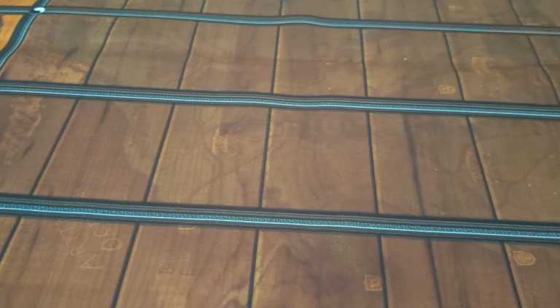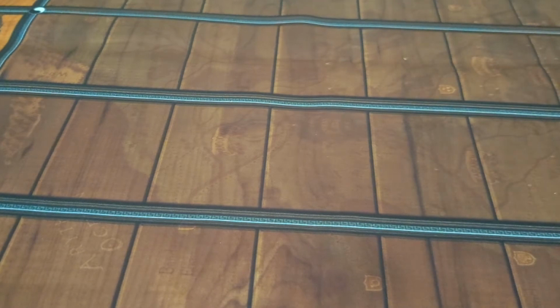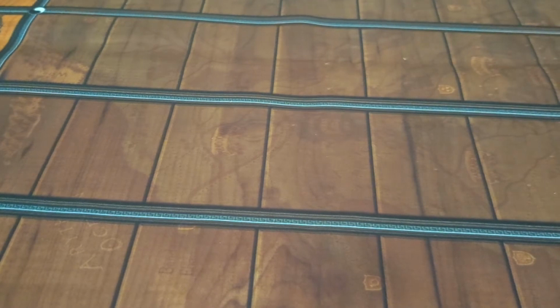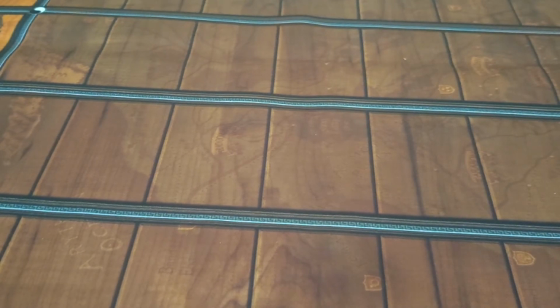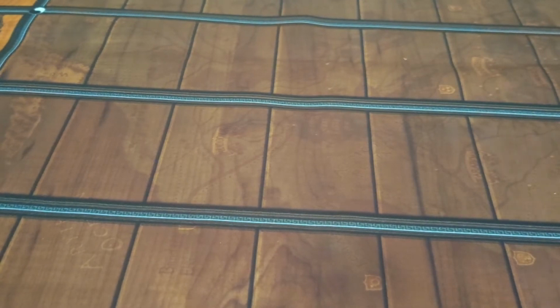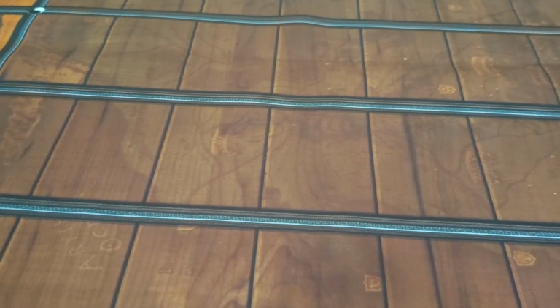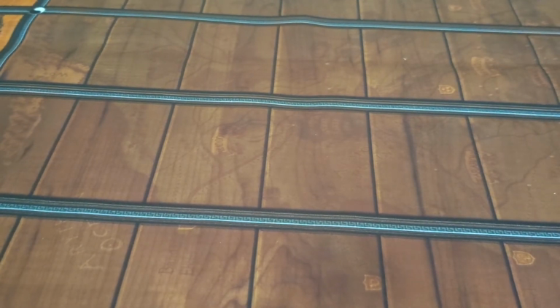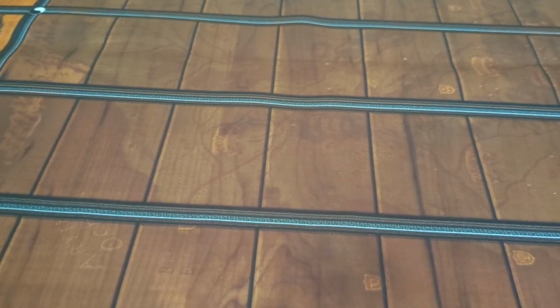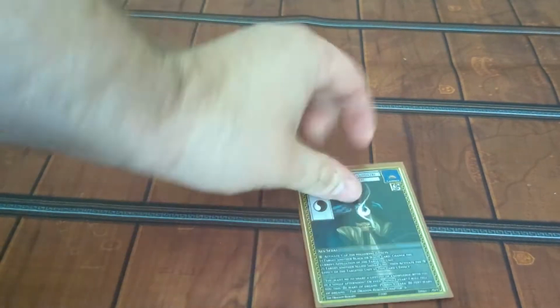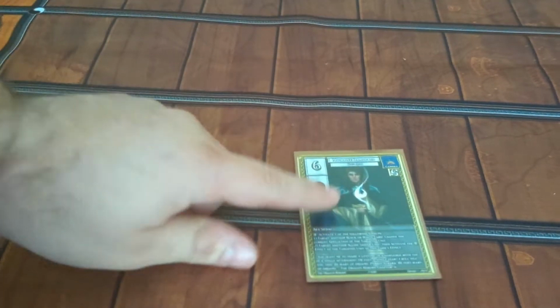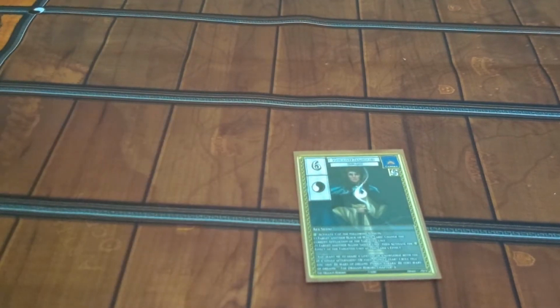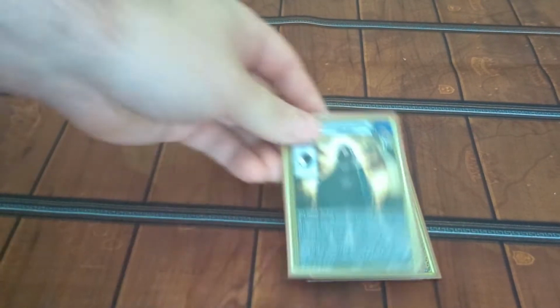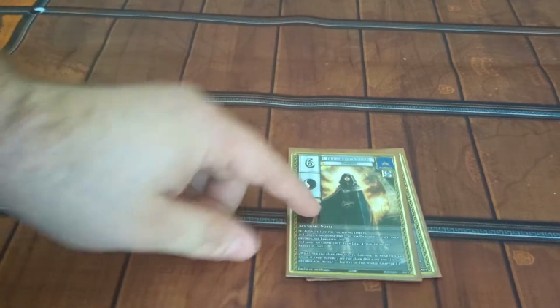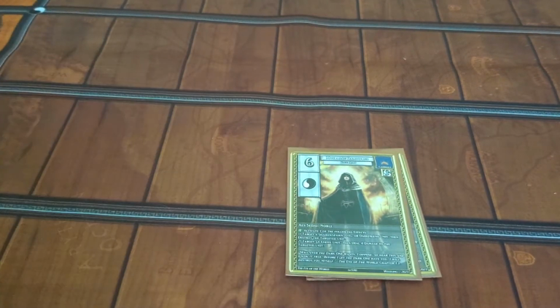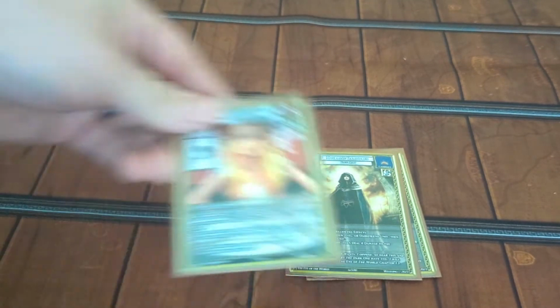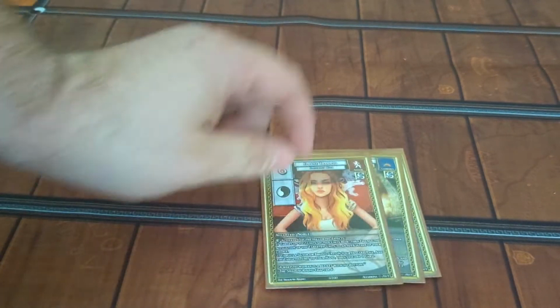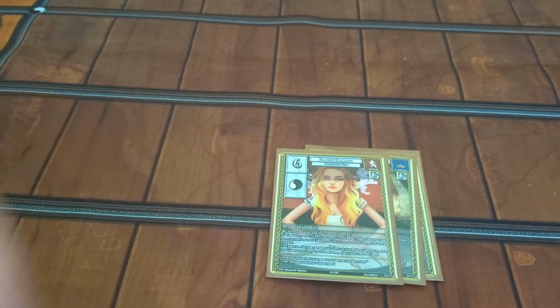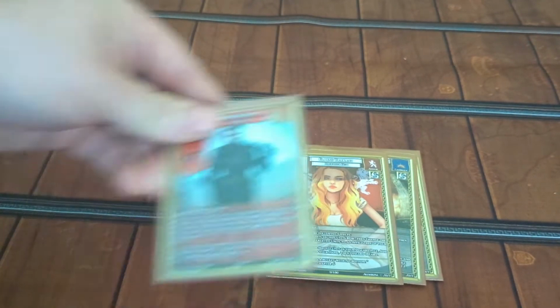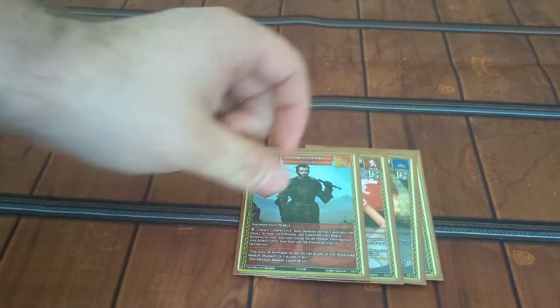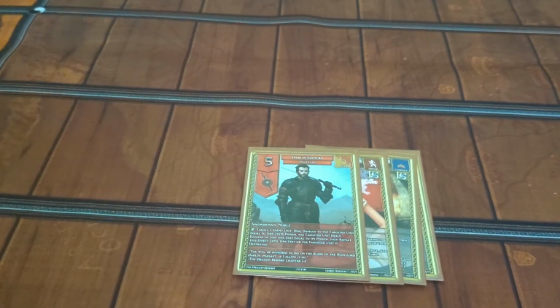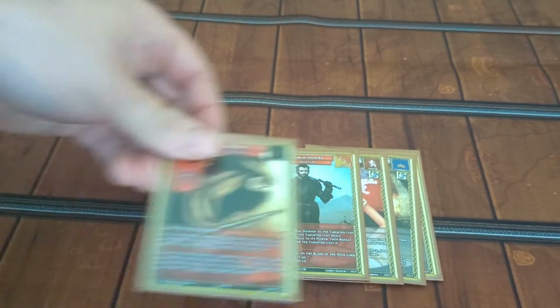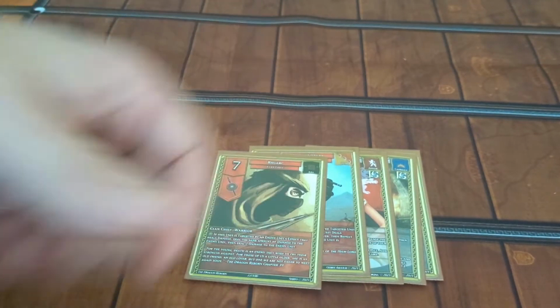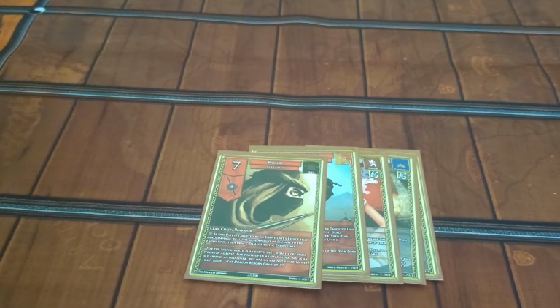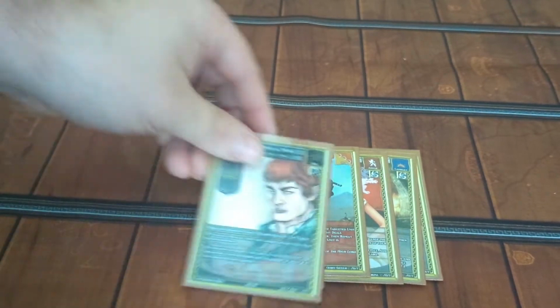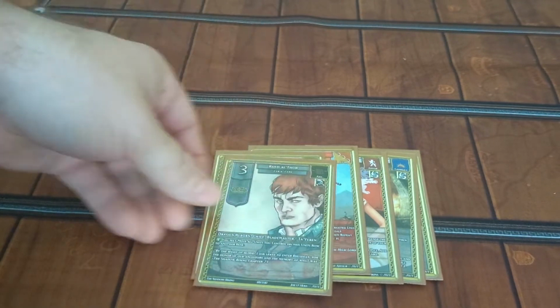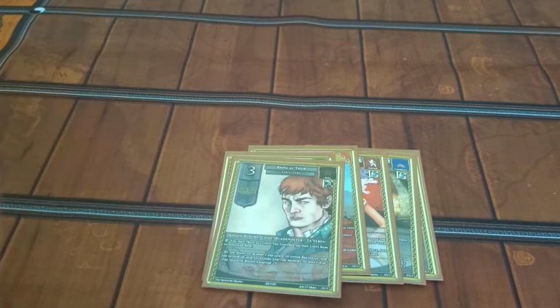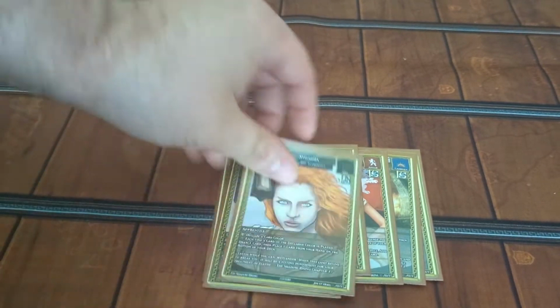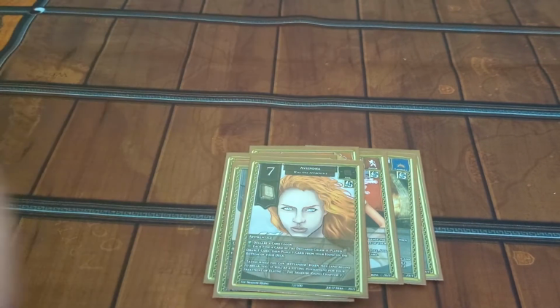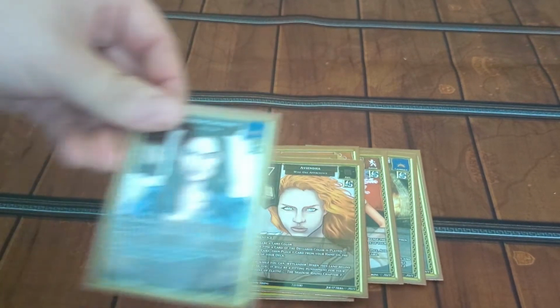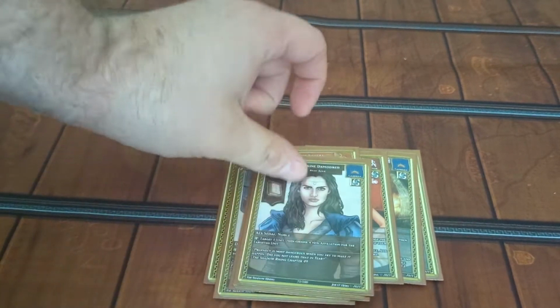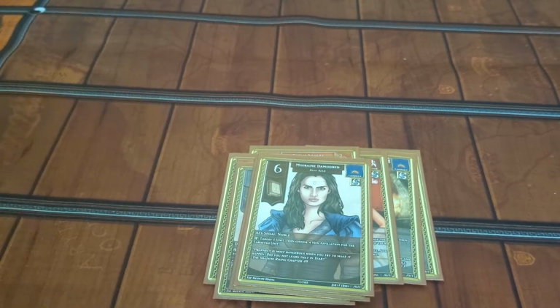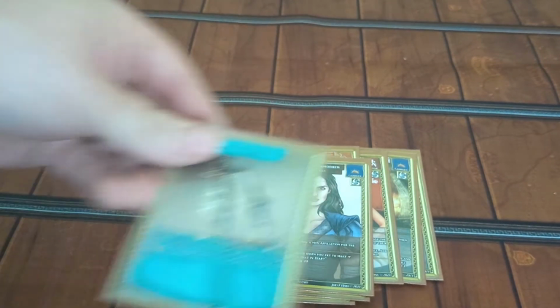We're going to try to do these very efficiently. What this deck does is it utilizes the Aiel cards, as well as a combination of white, red, gray, and brown to defeat the opponent.